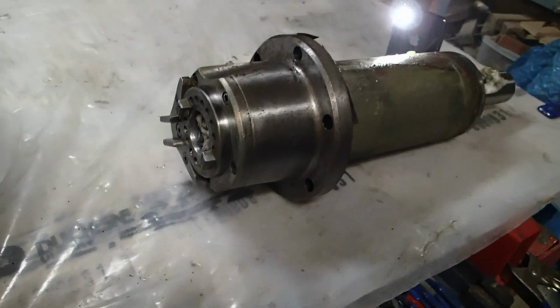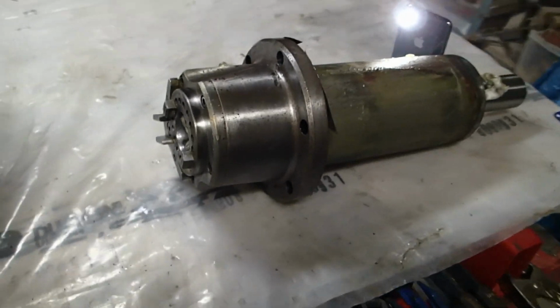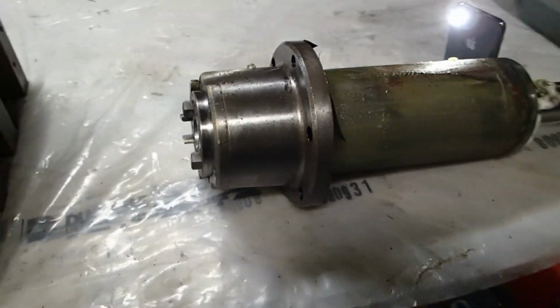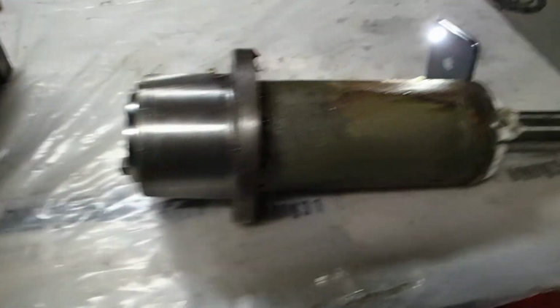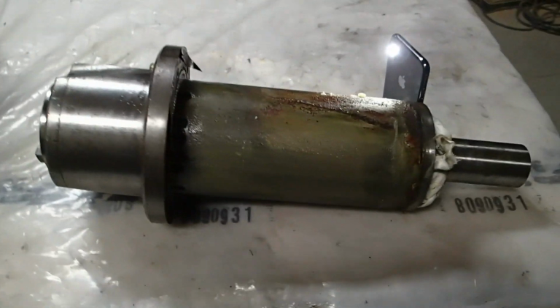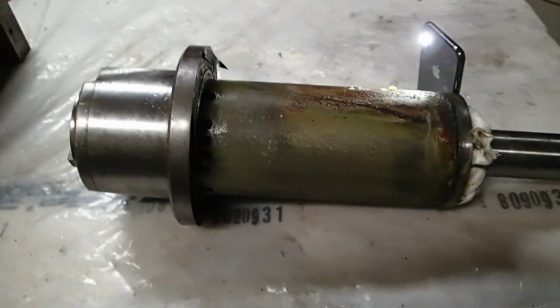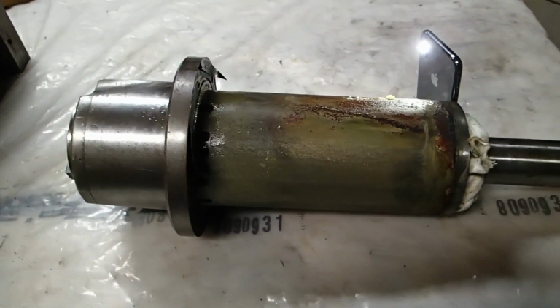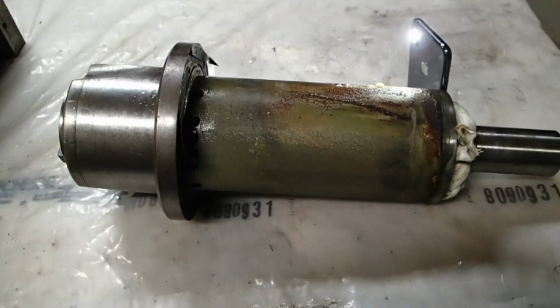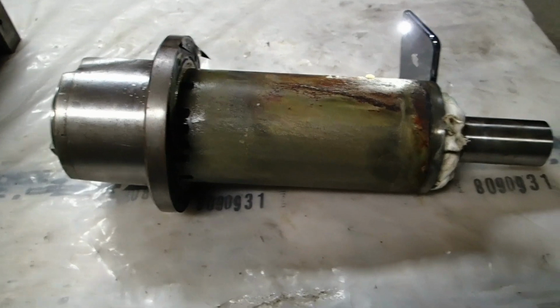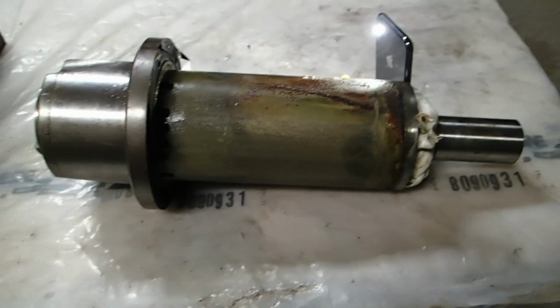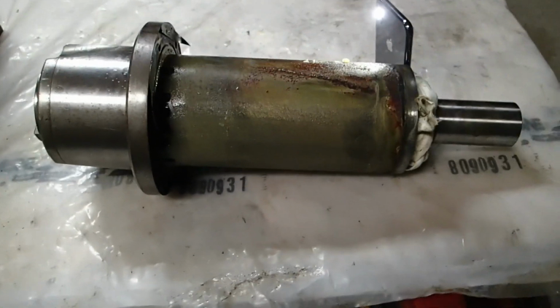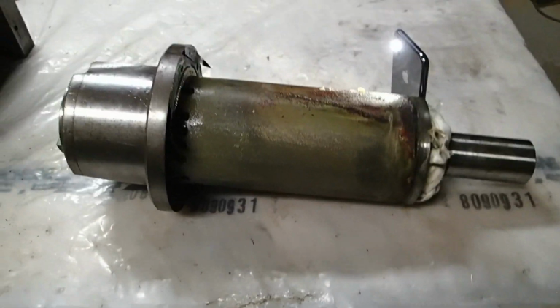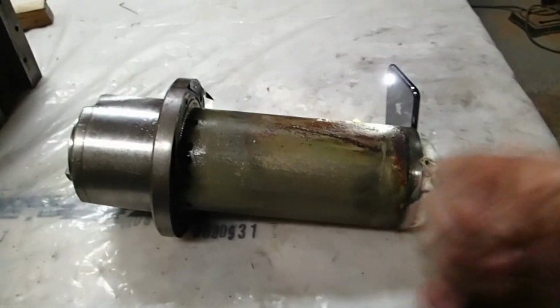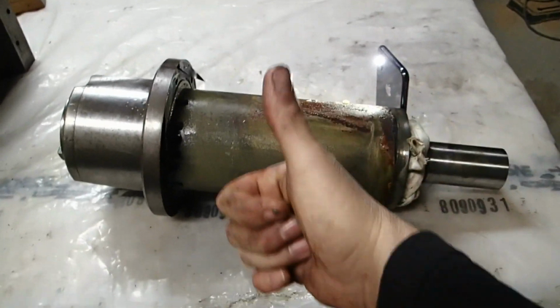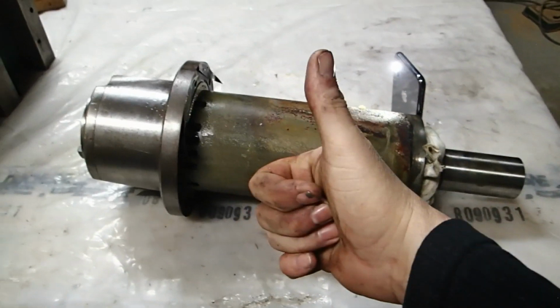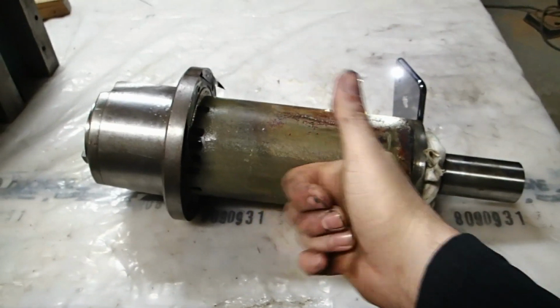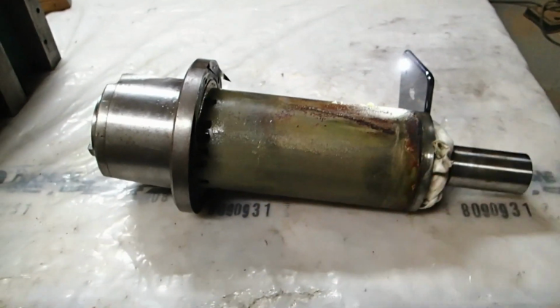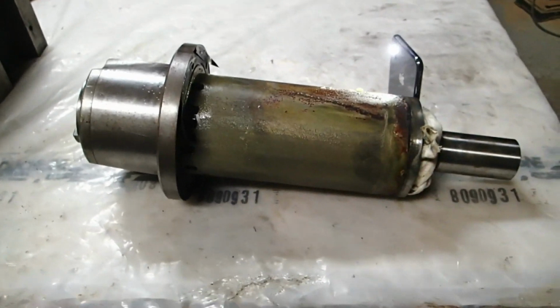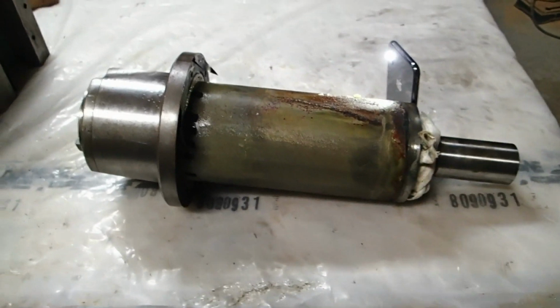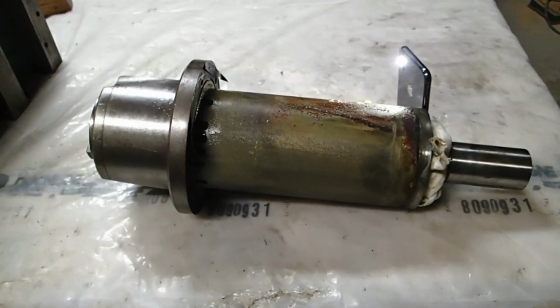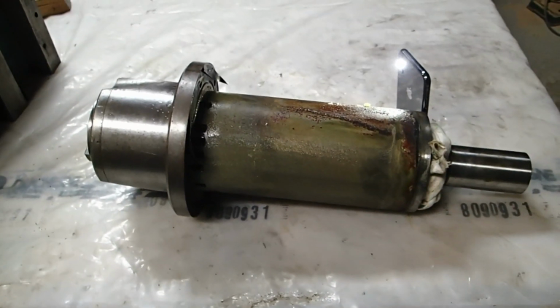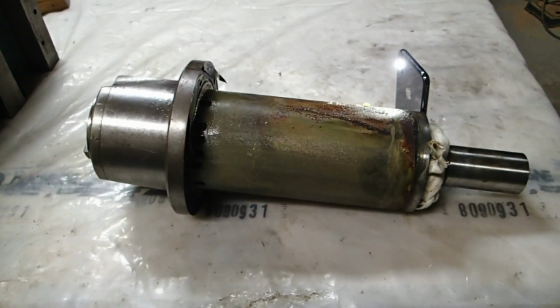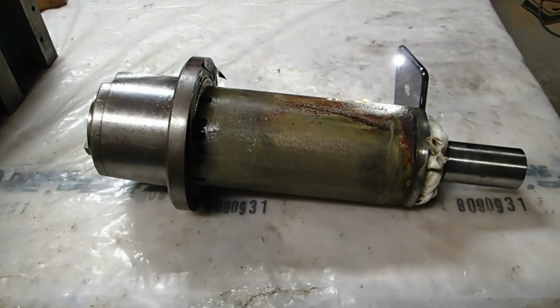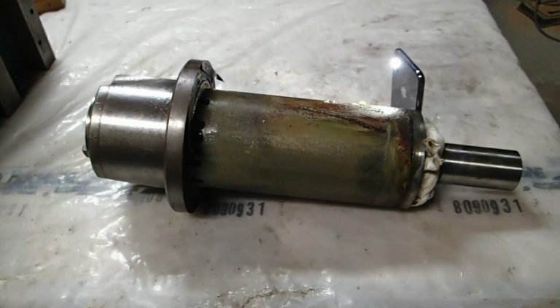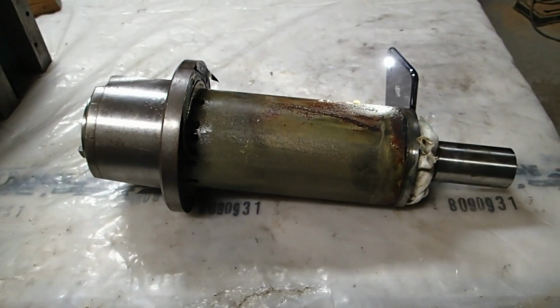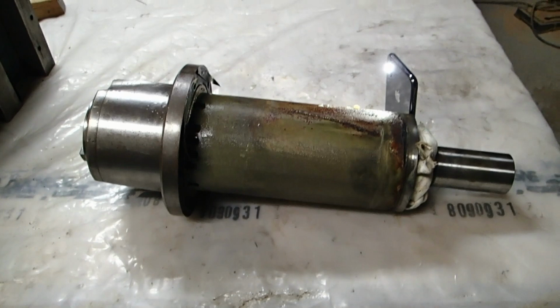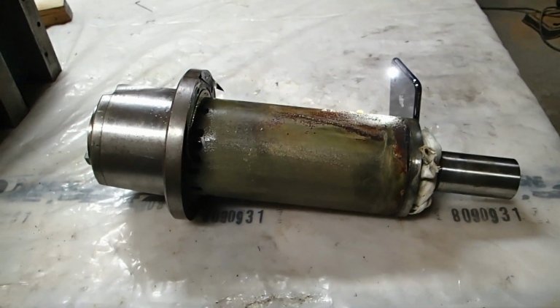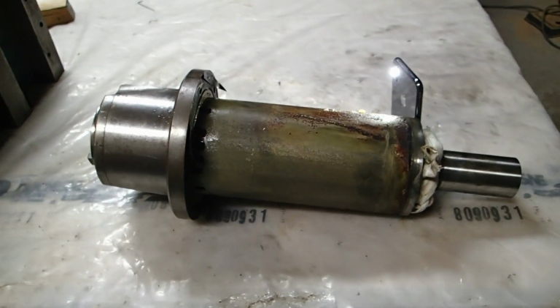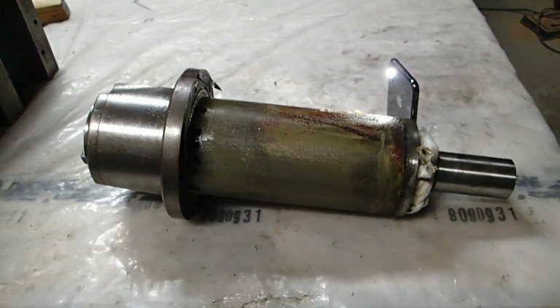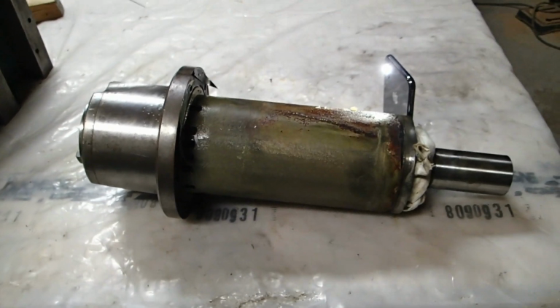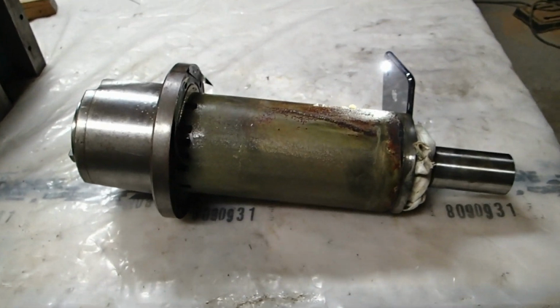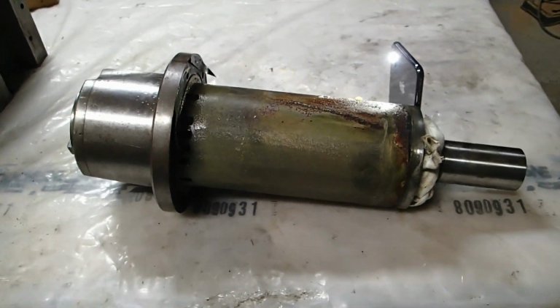So that's it — that's the spindle, my friends. Thank you for watching, and see you on the next video. Bye!